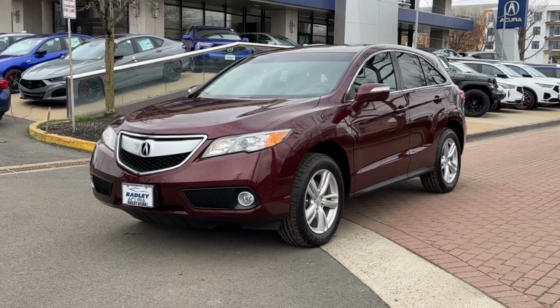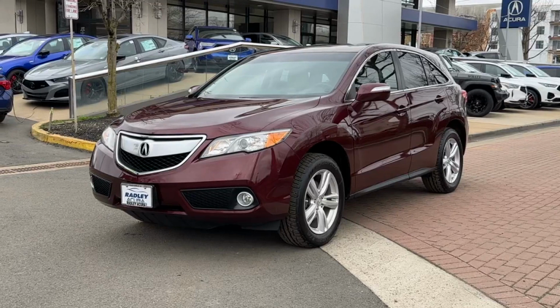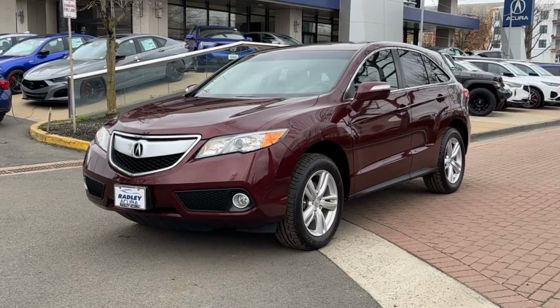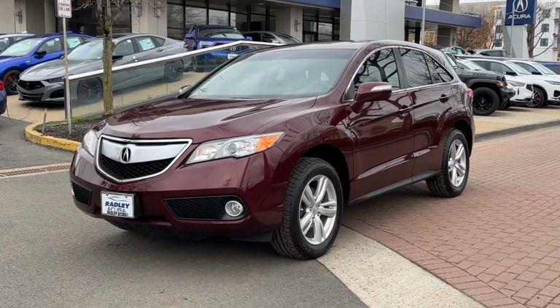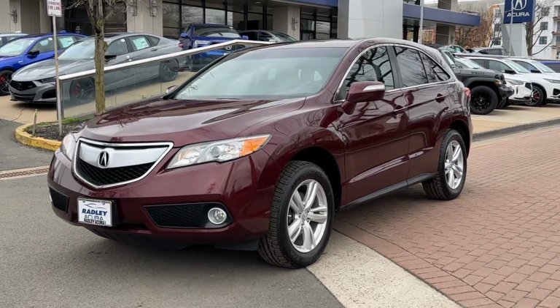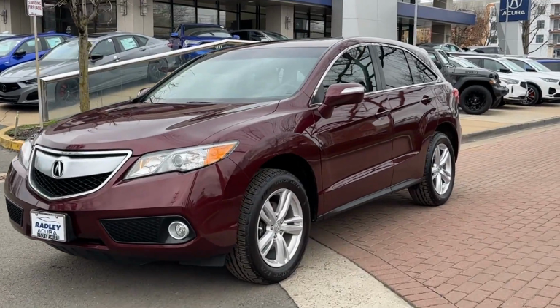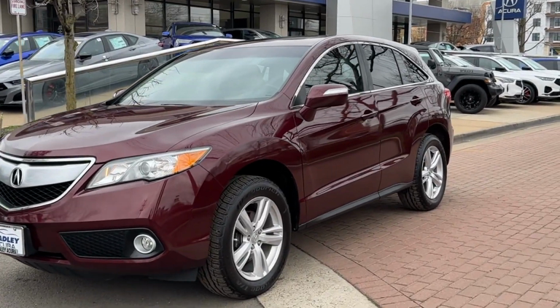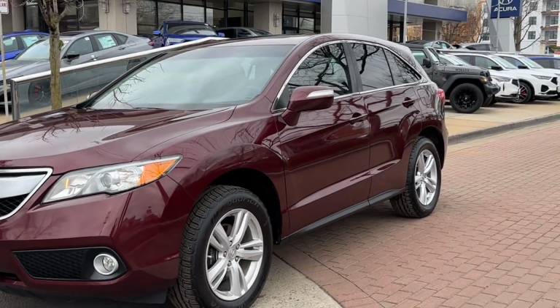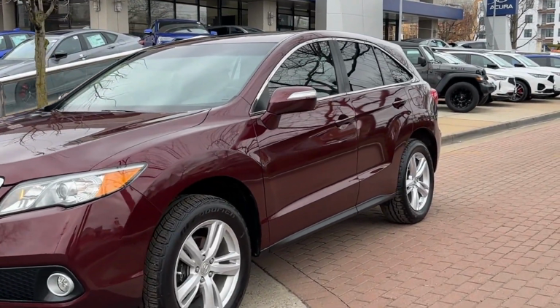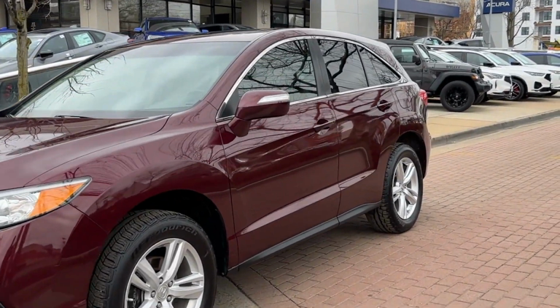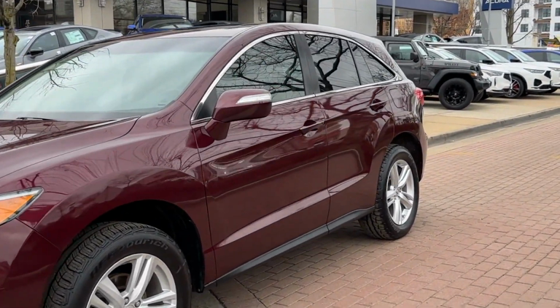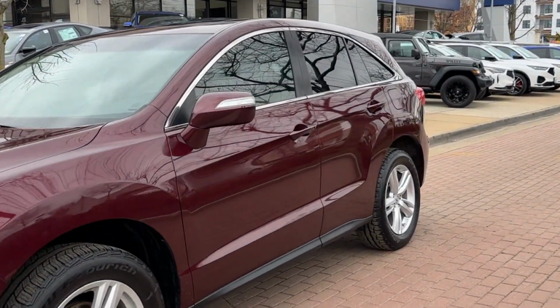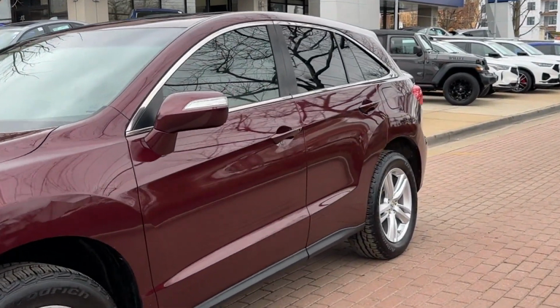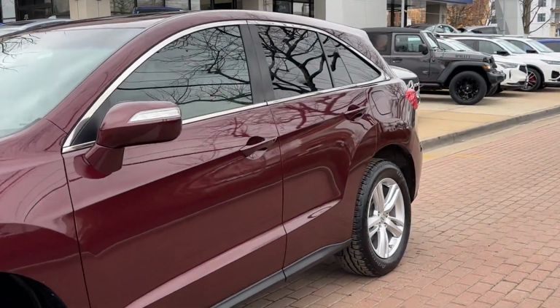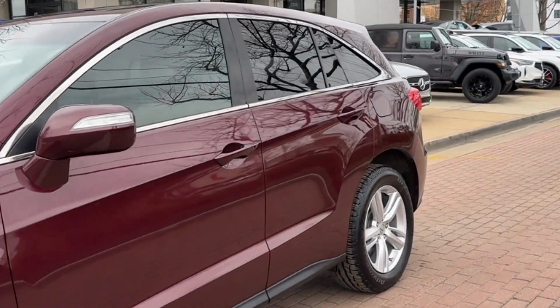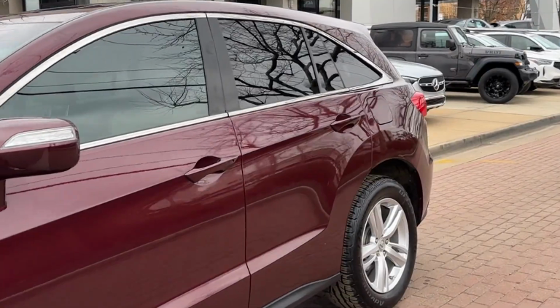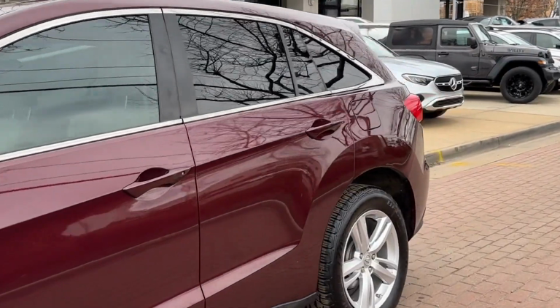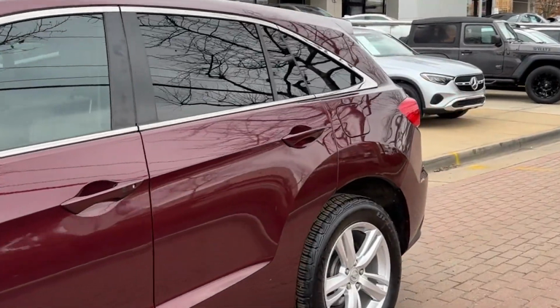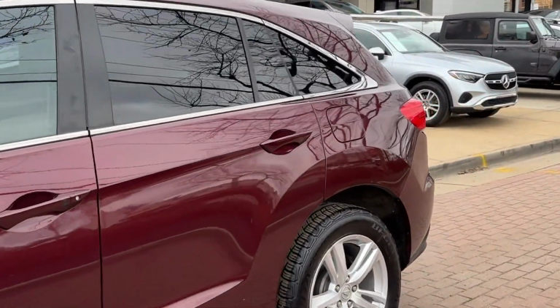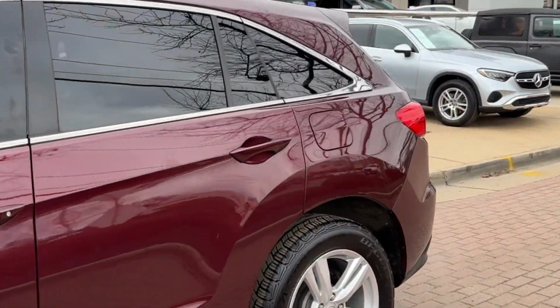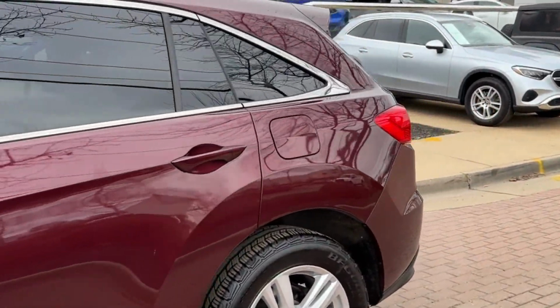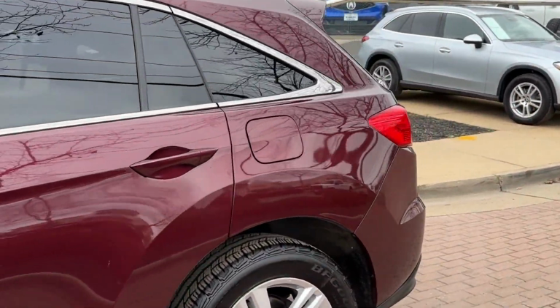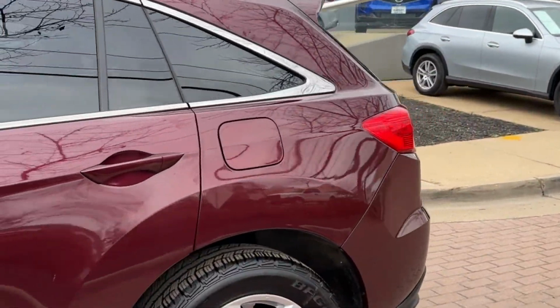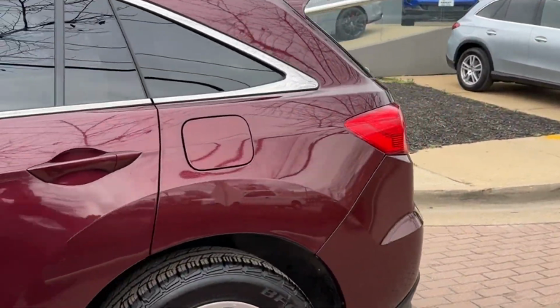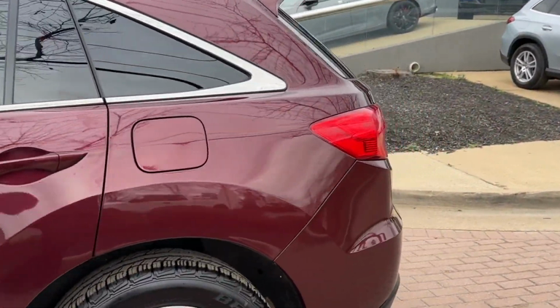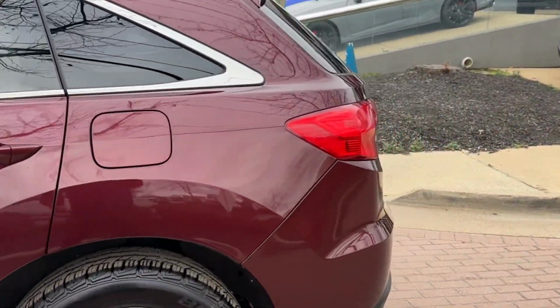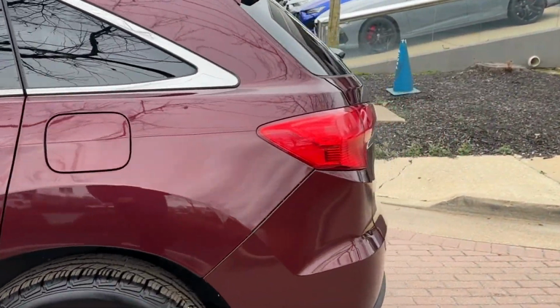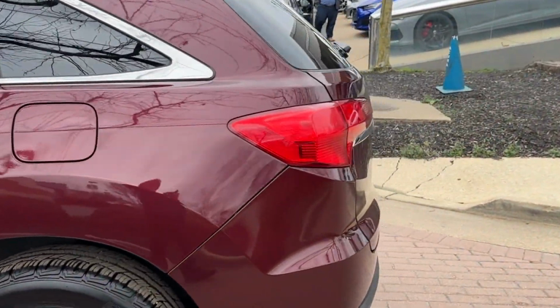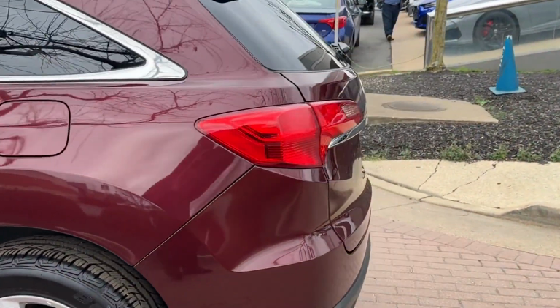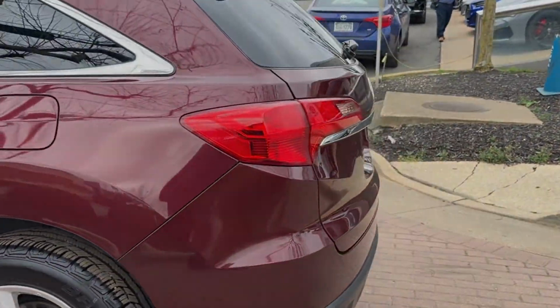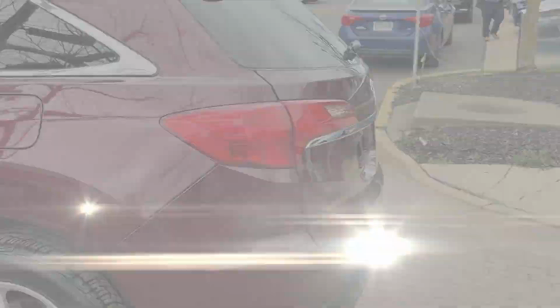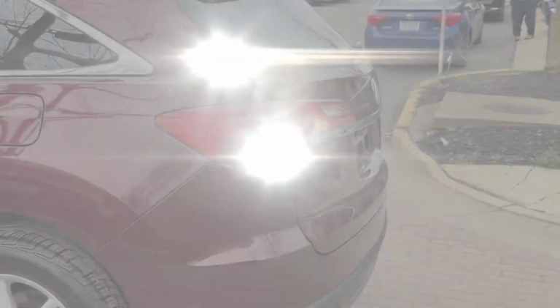2015 Acura RDX. With less than 69,000 miles on the odometer, this SUV offers space as well as power and performance.